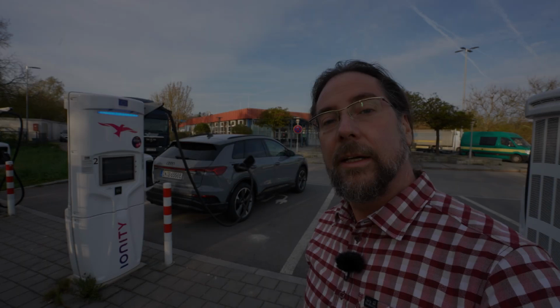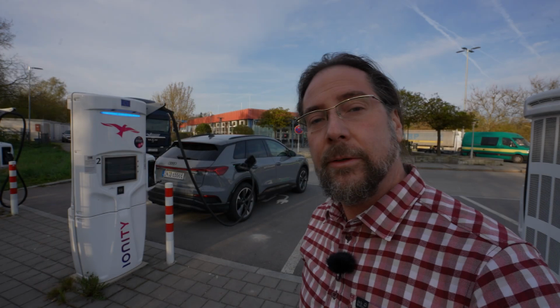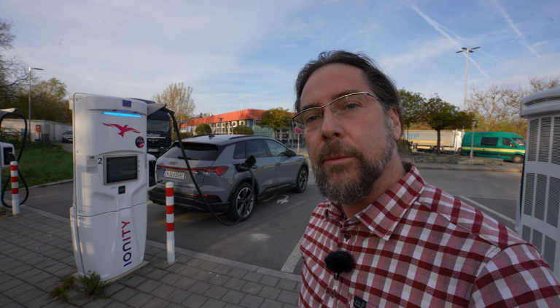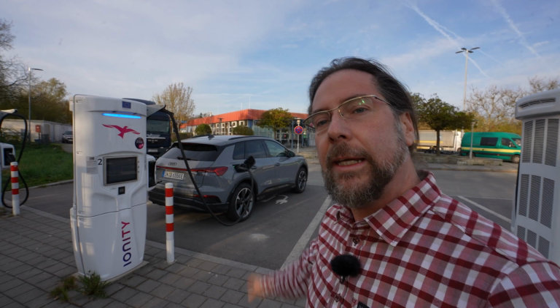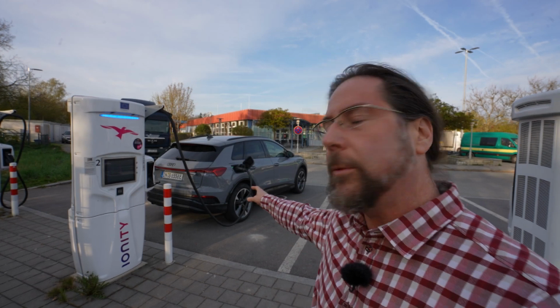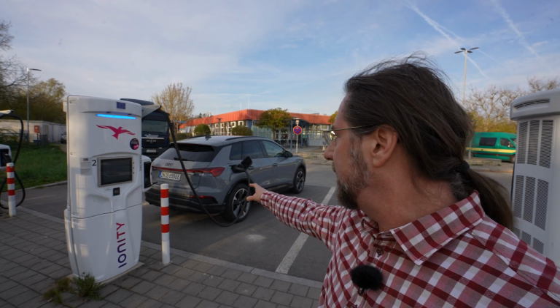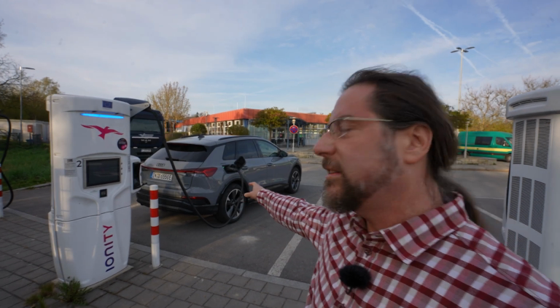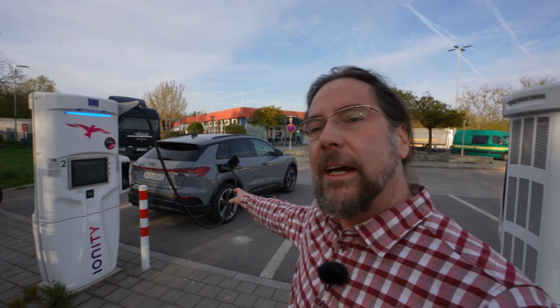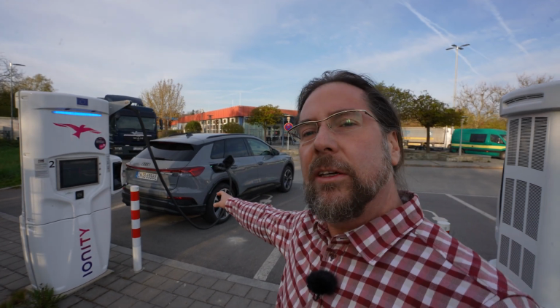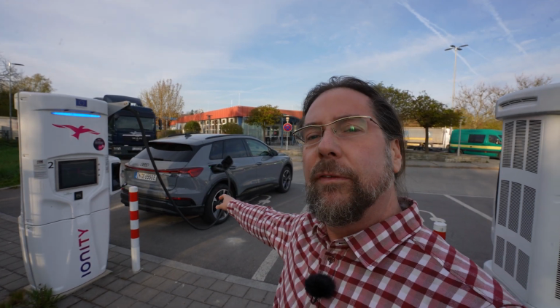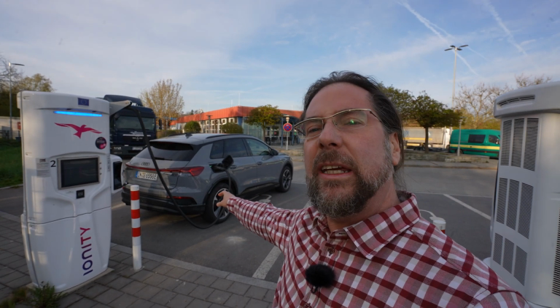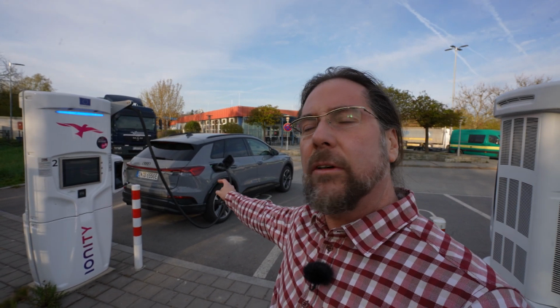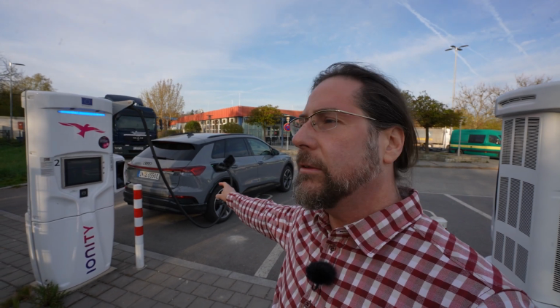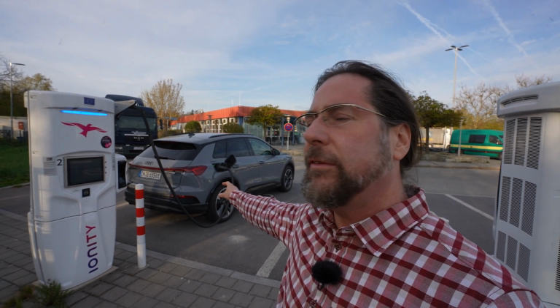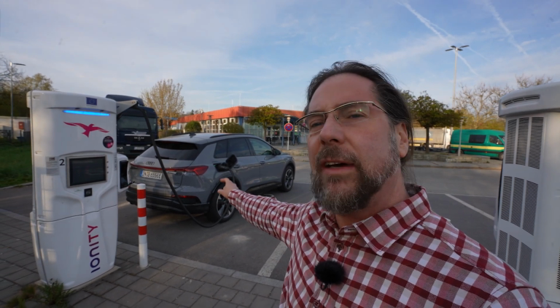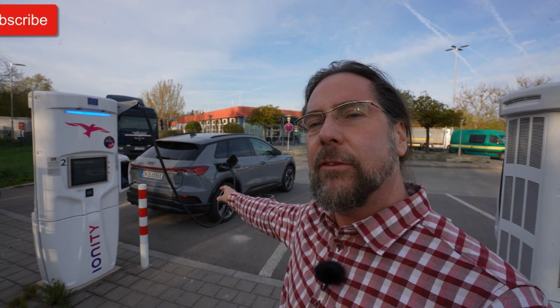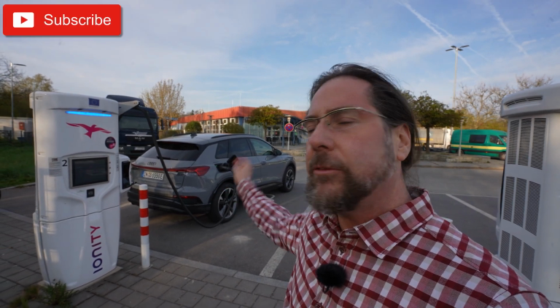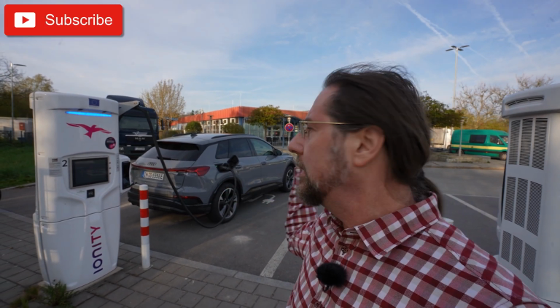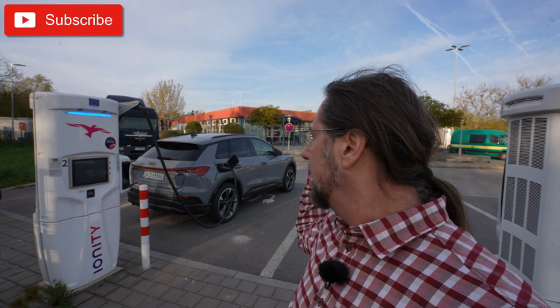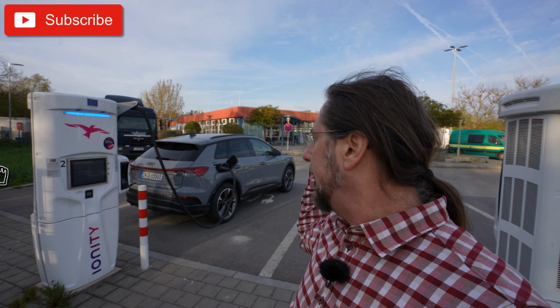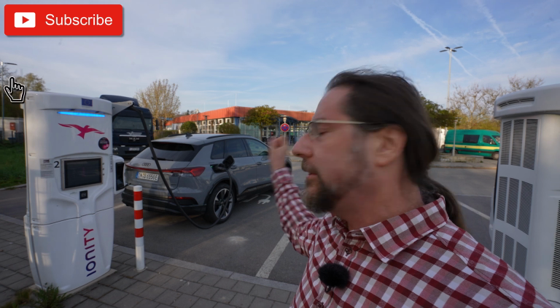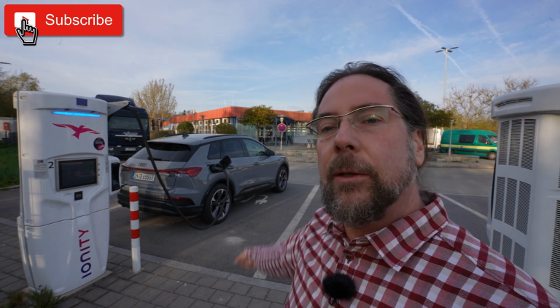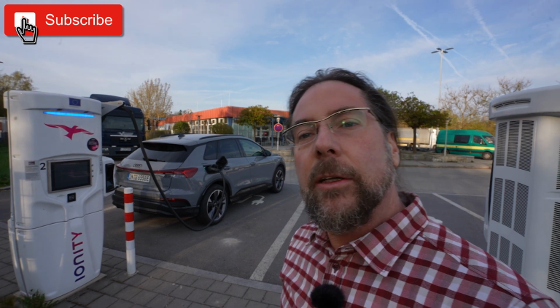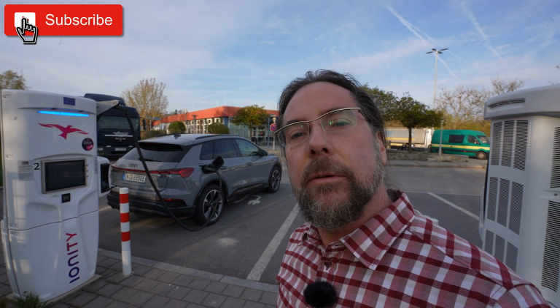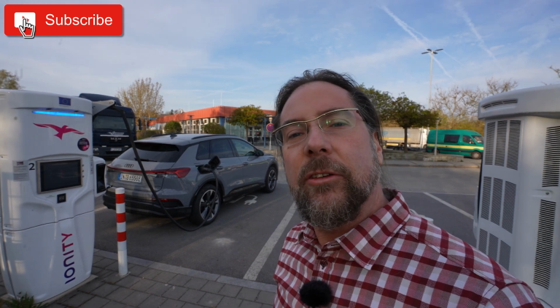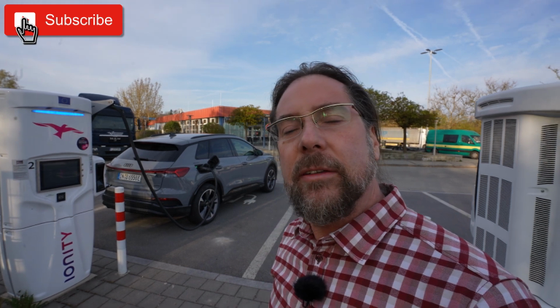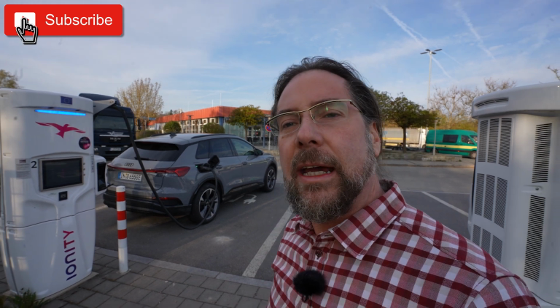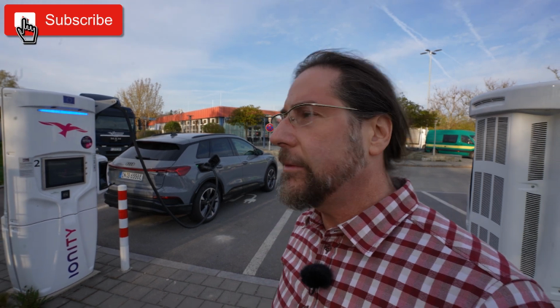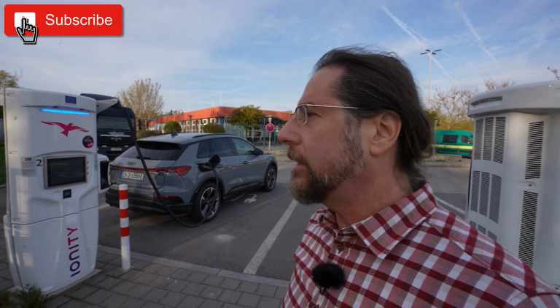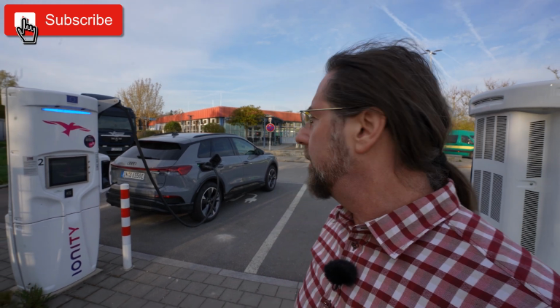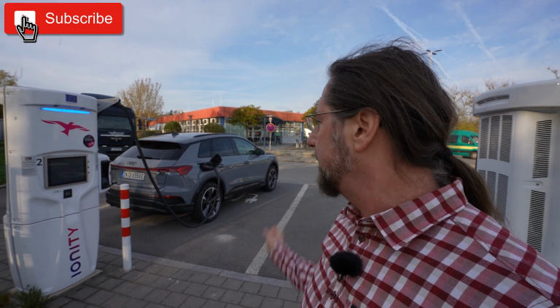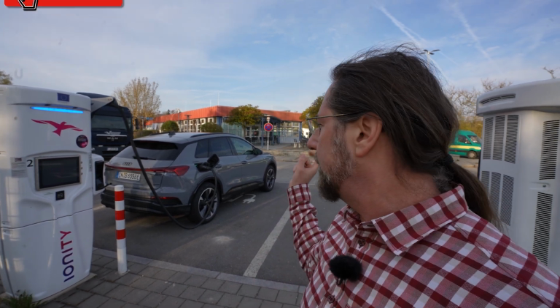Good morning everyone! This is the Audi Q4 e-tron 55 Quattro and today we're going to do a range test at 130 kilometers an hour.